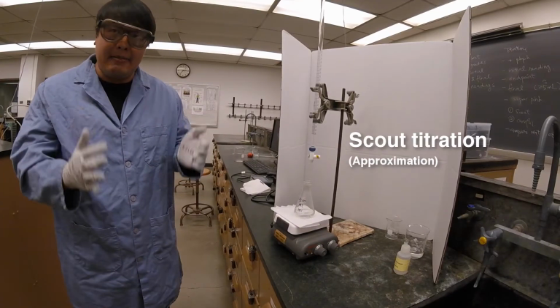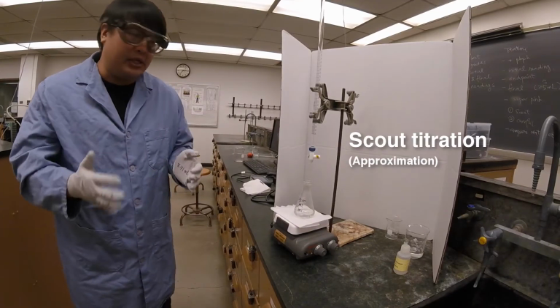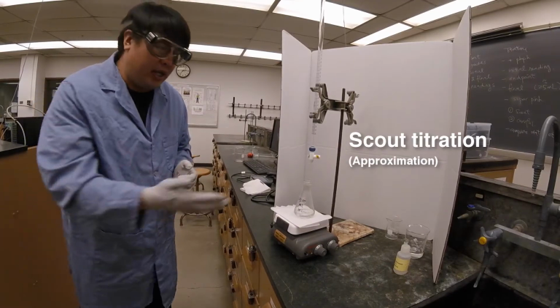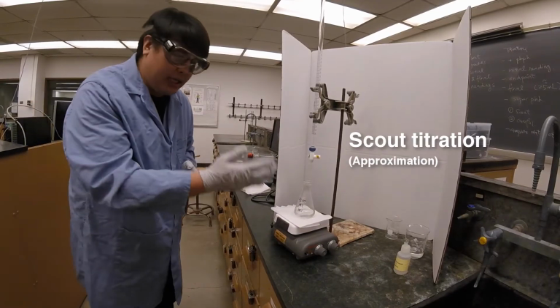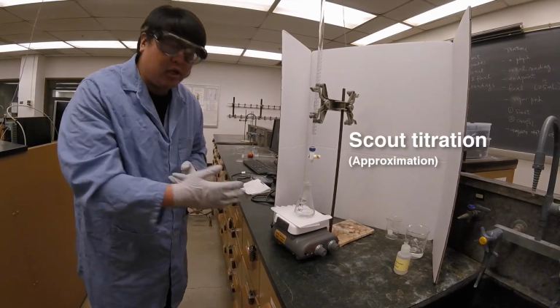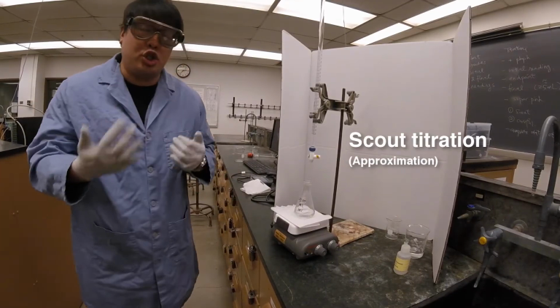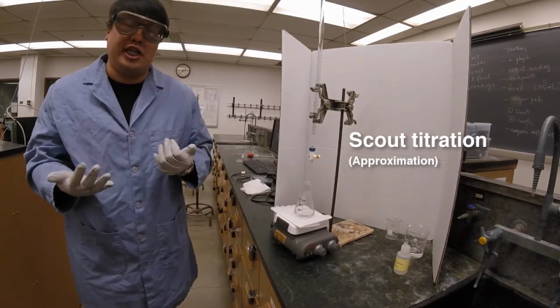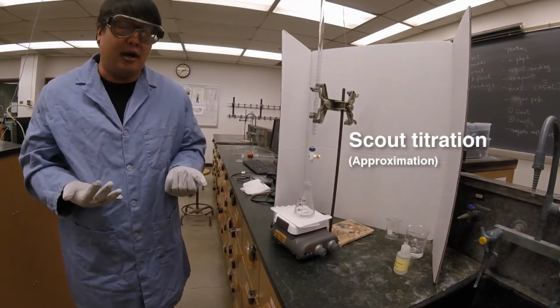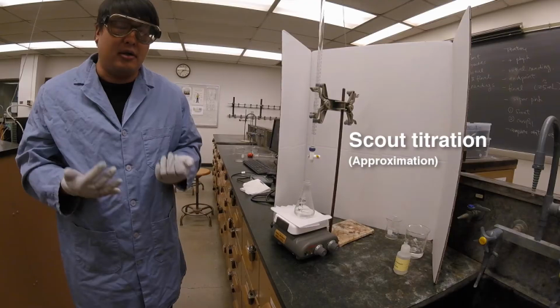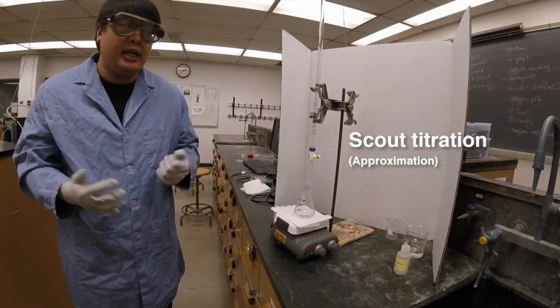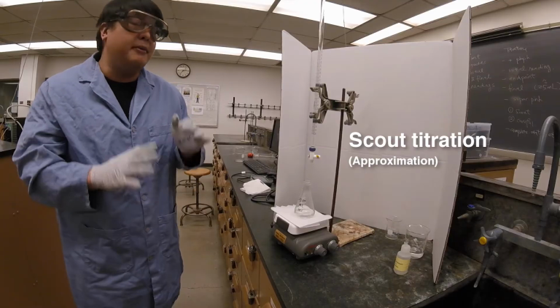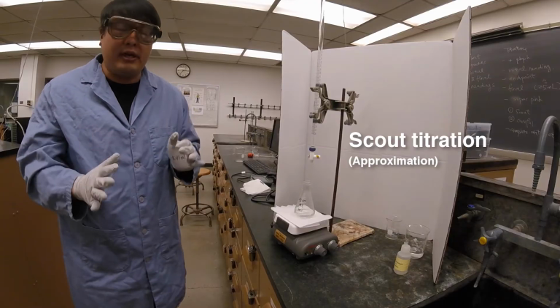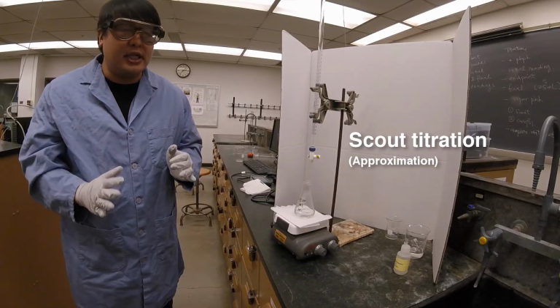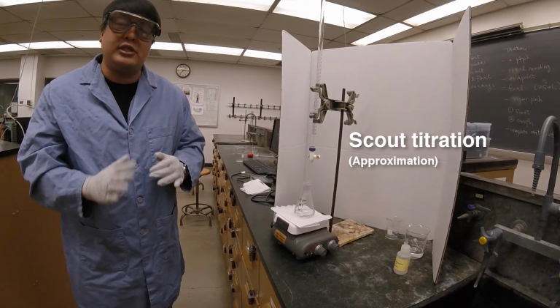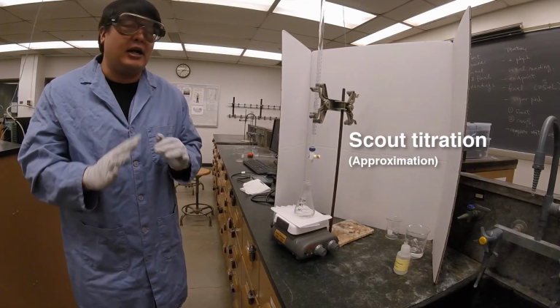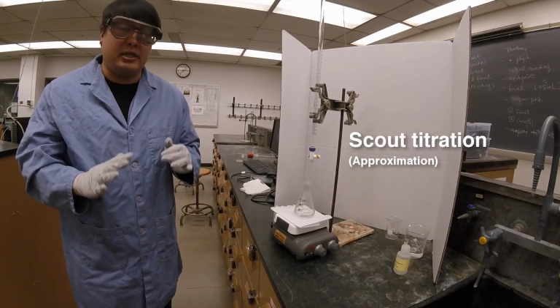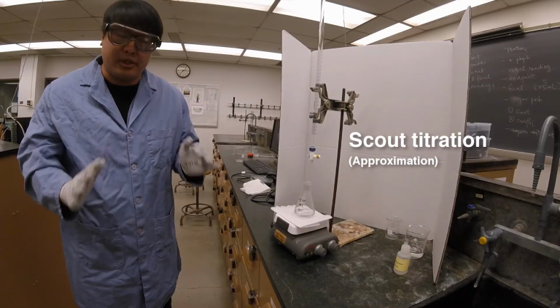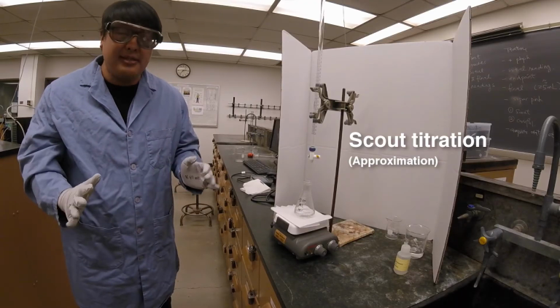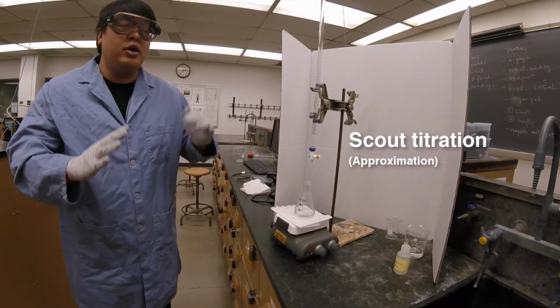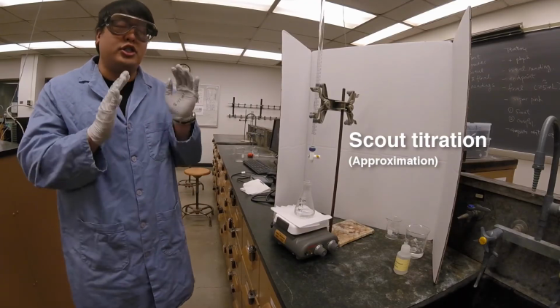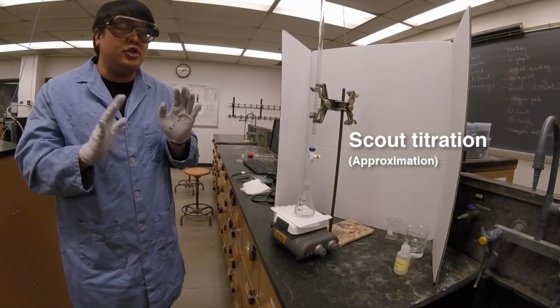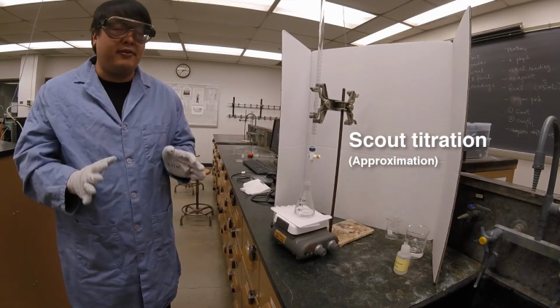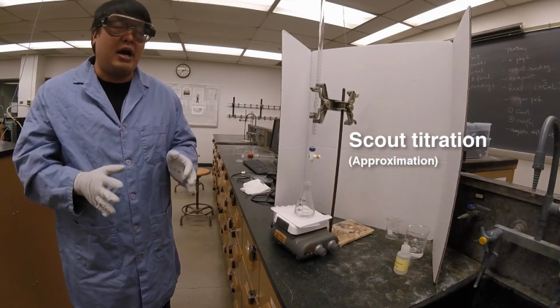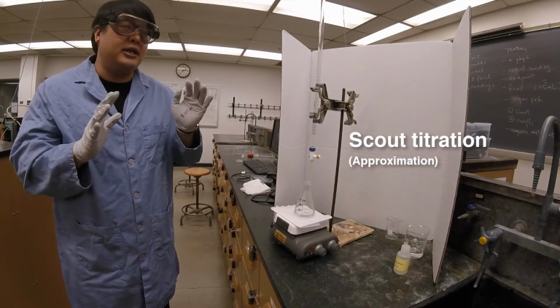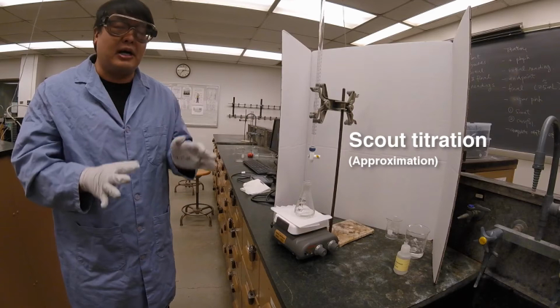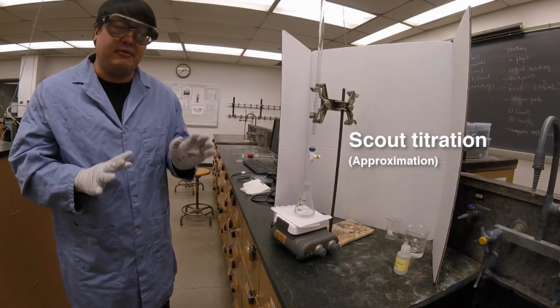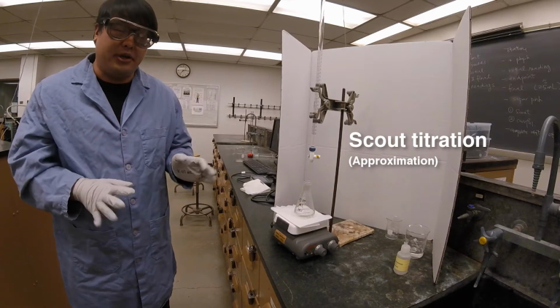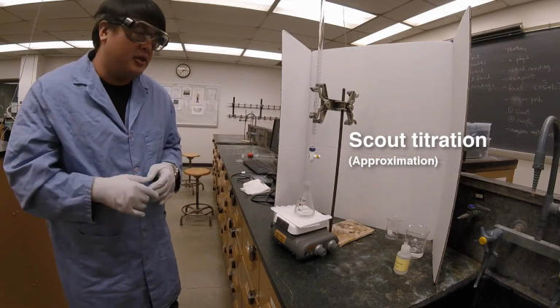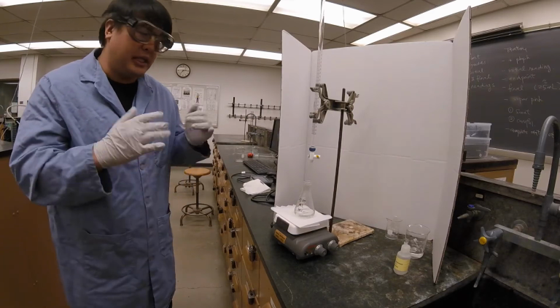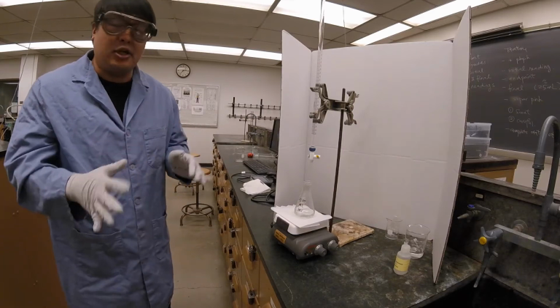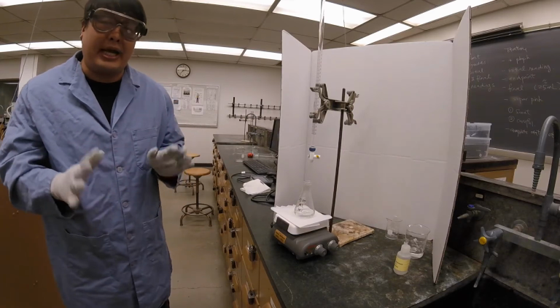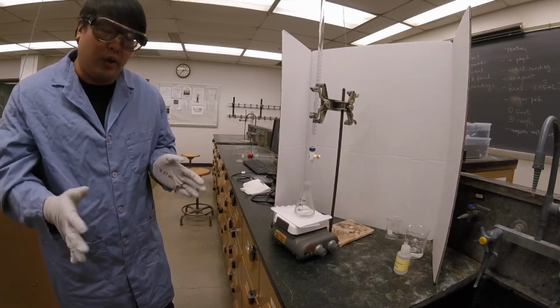The endpoint is when the indicator should change color. The point of this titration is not to be precise — we're just trying to figure out the approximate volume, so this is going to go by kind of quick.